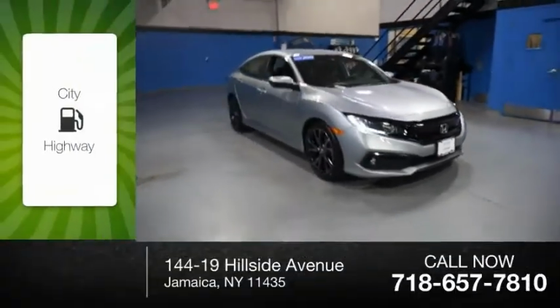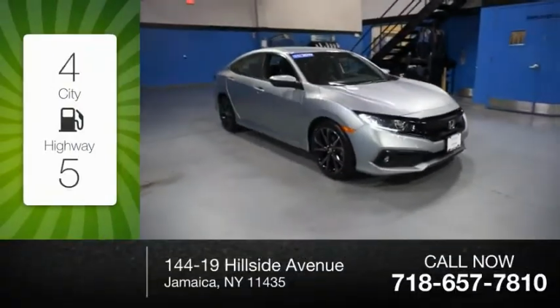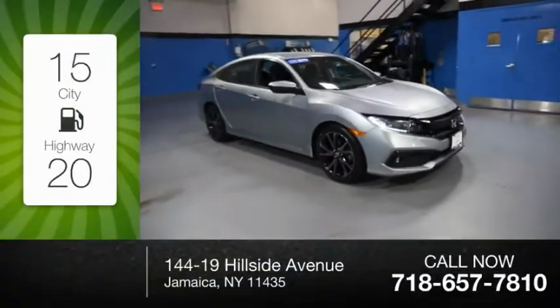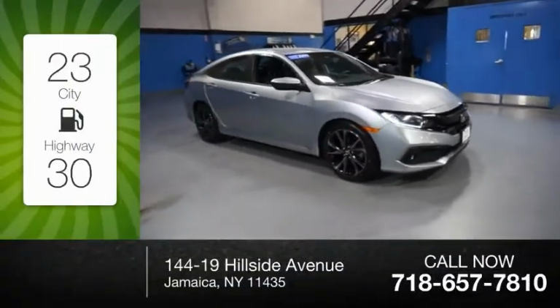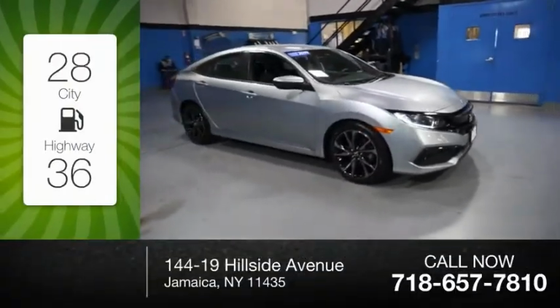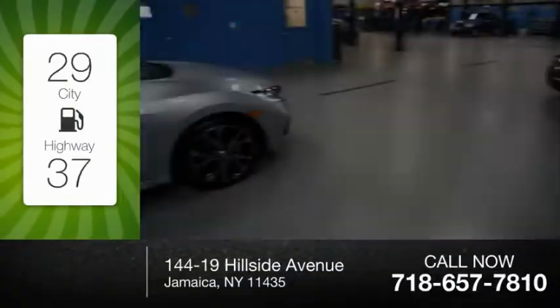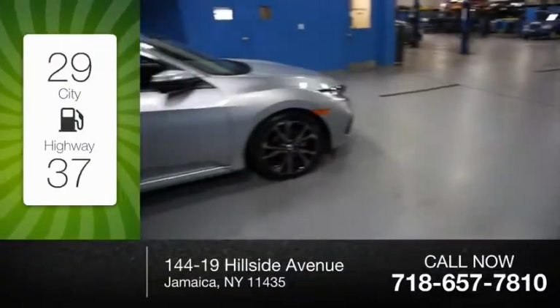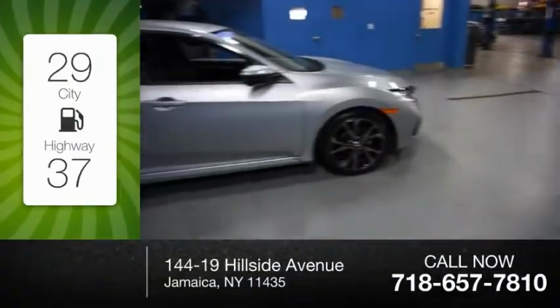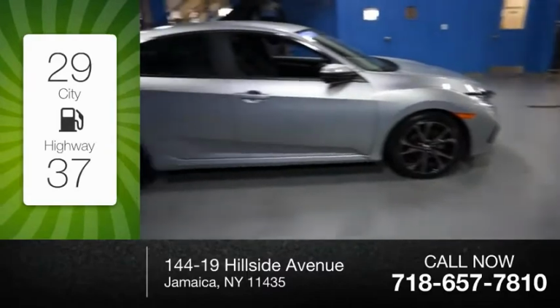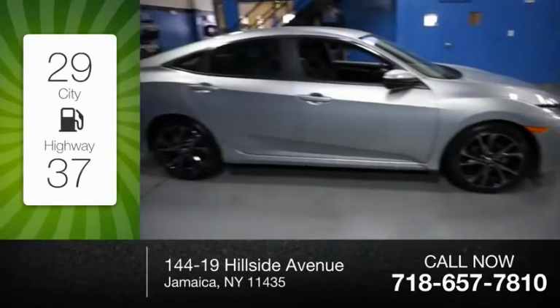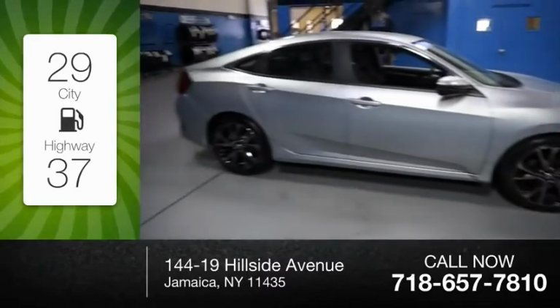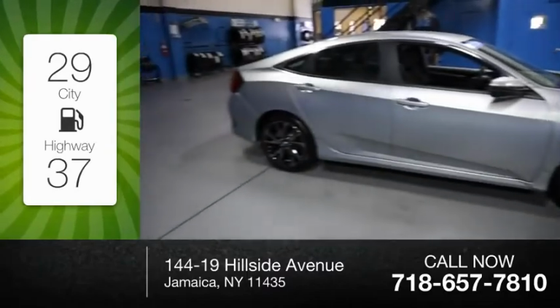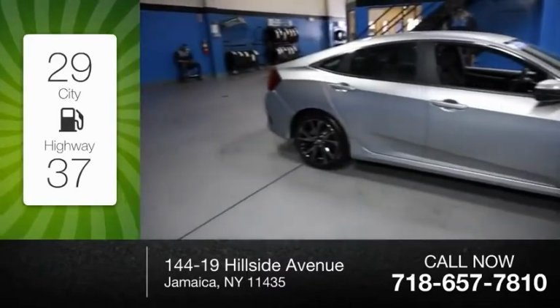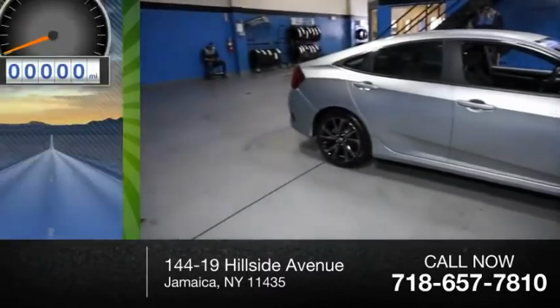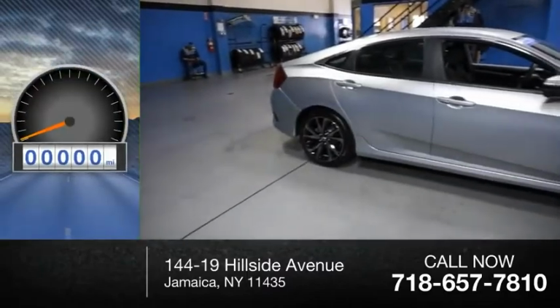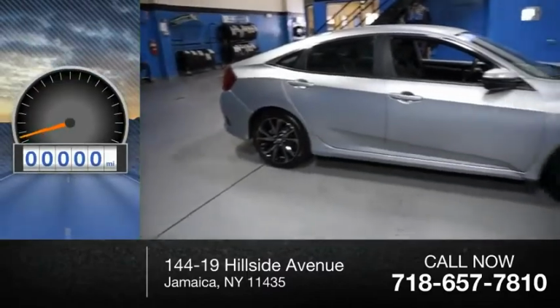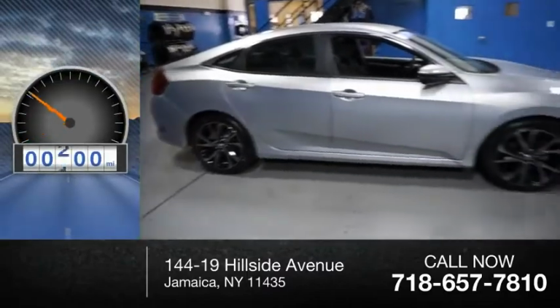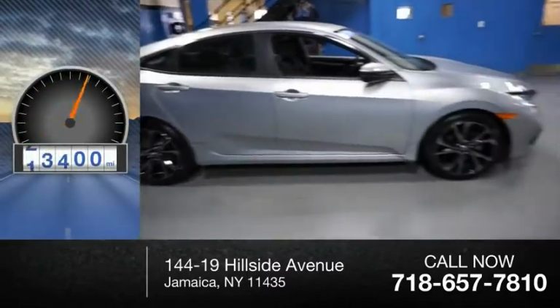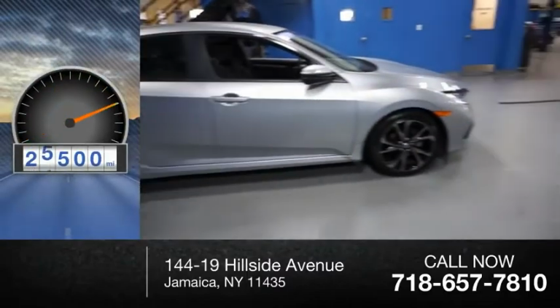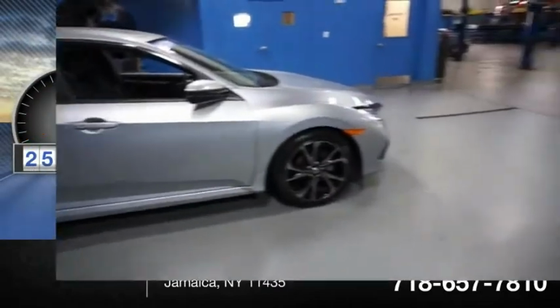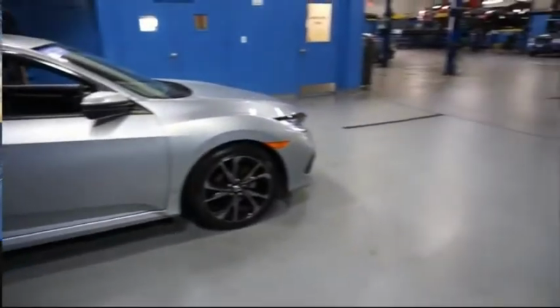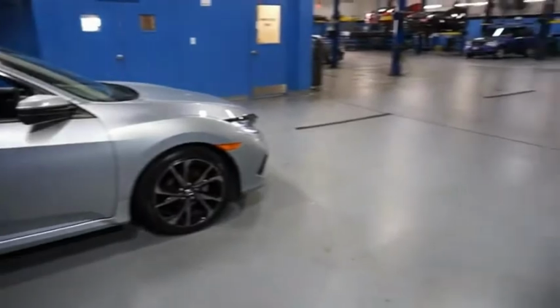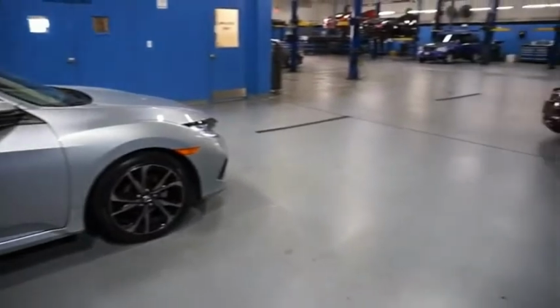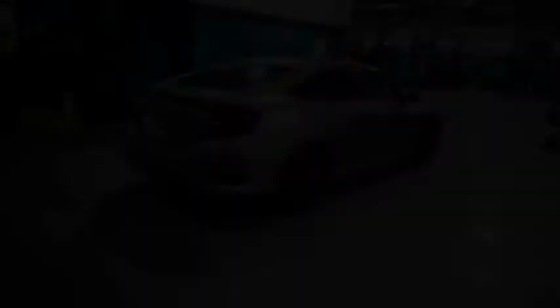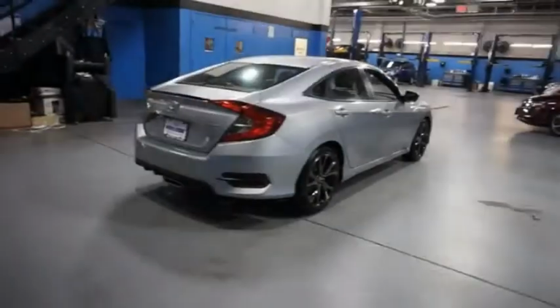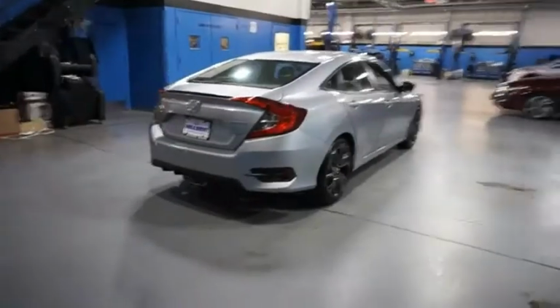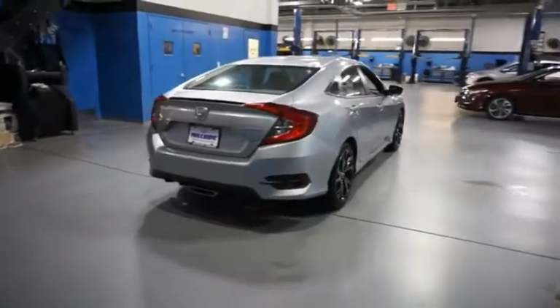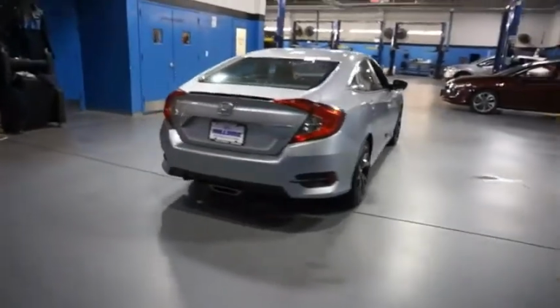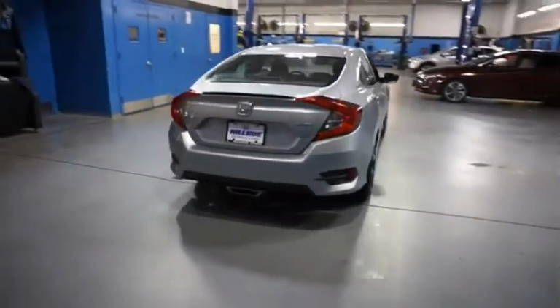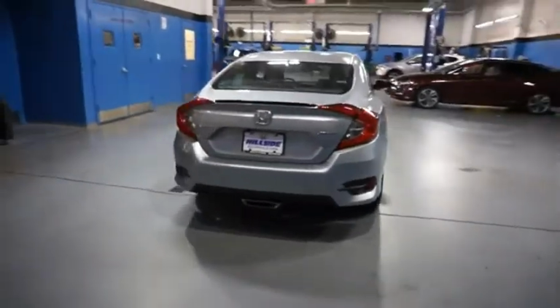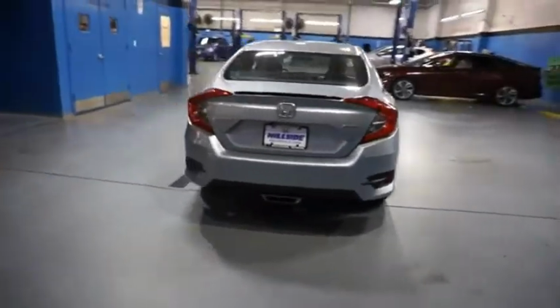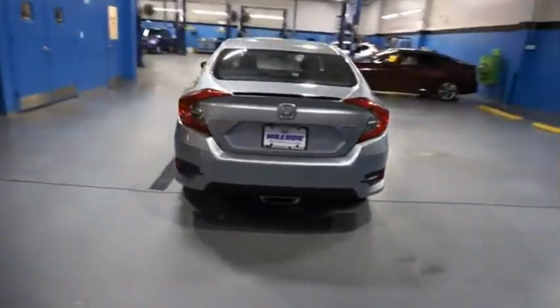Great fuel efficiency saves you money by requiring fewer trips to the gas station. This vehicle has less than 30,000 miles. Honda Civic: practical, awesome gas mileage, and incredibly reliable.